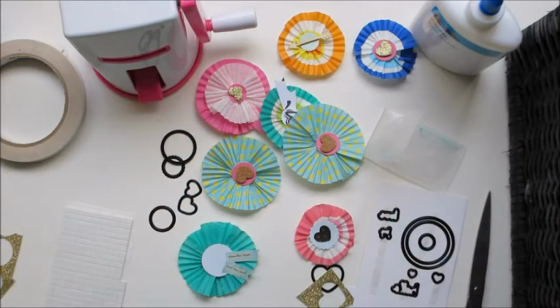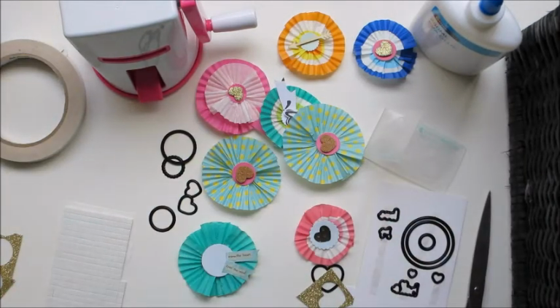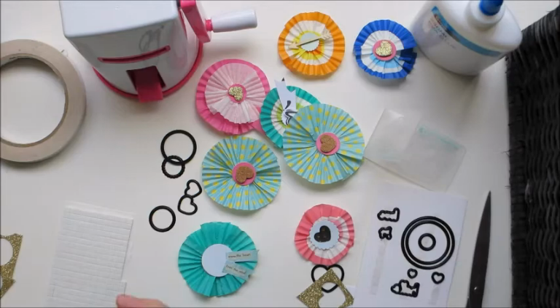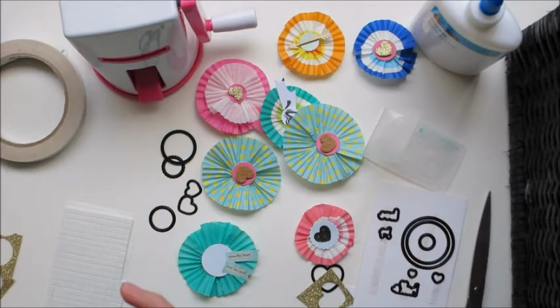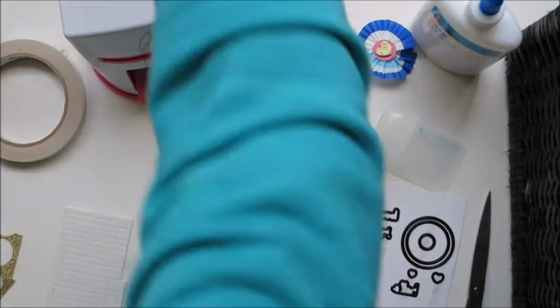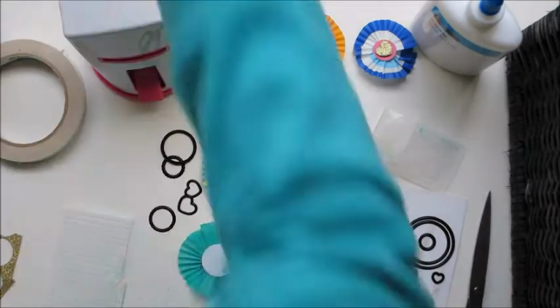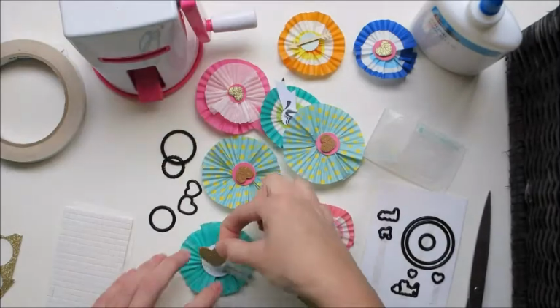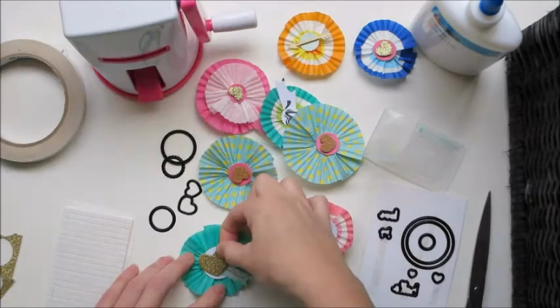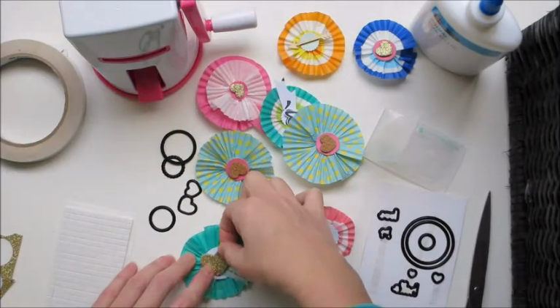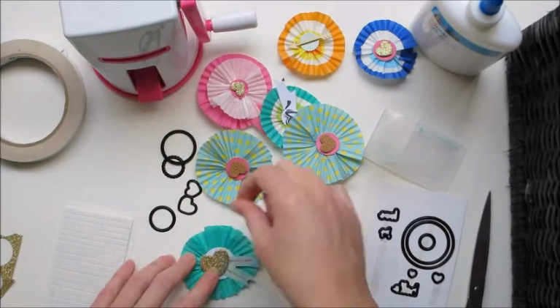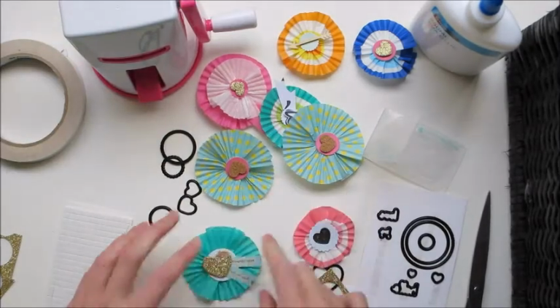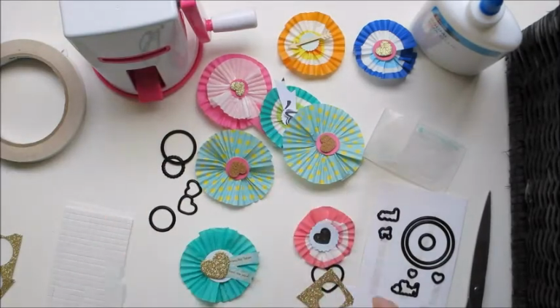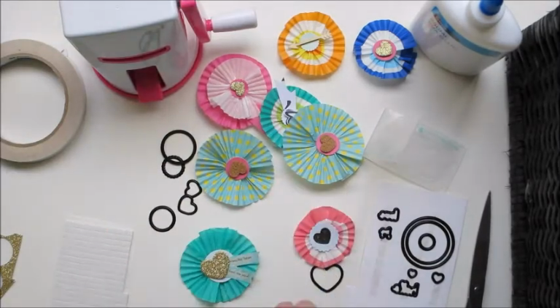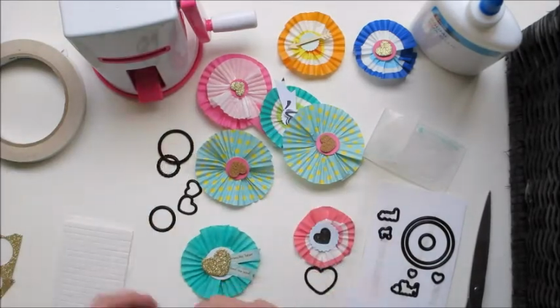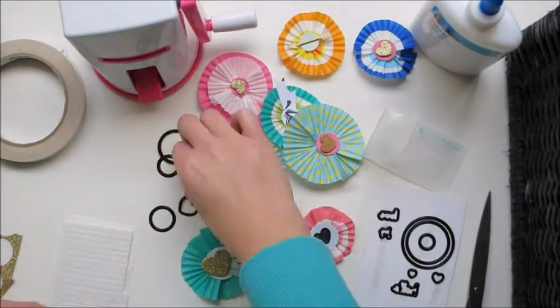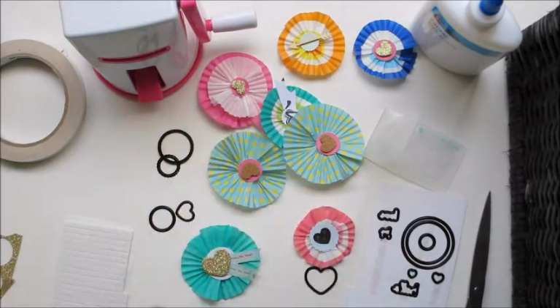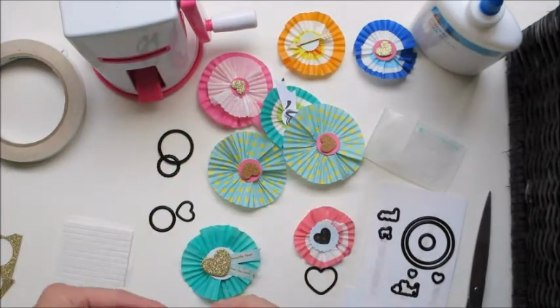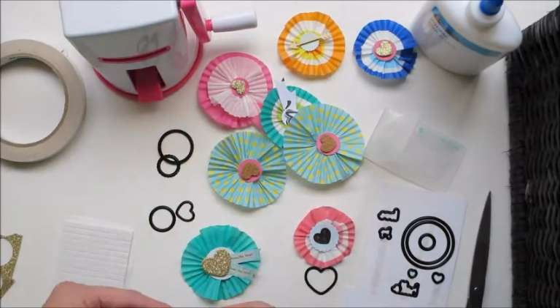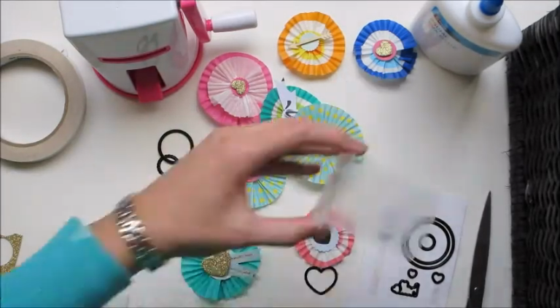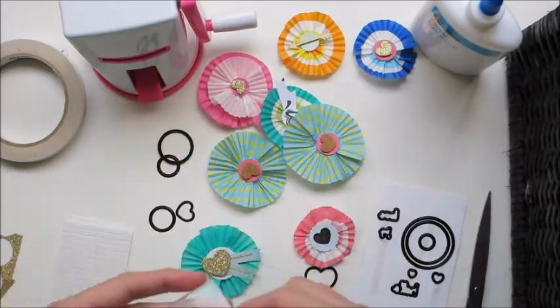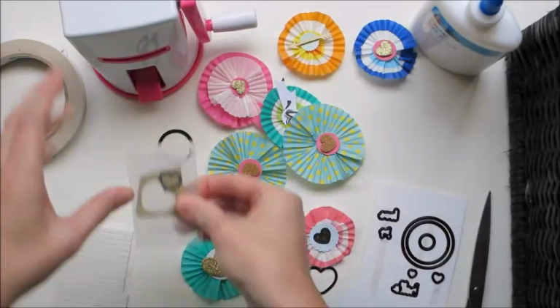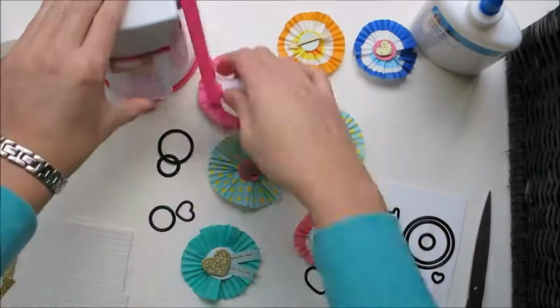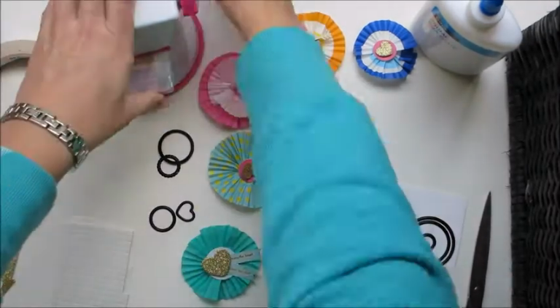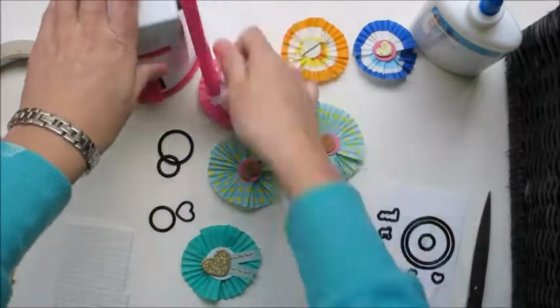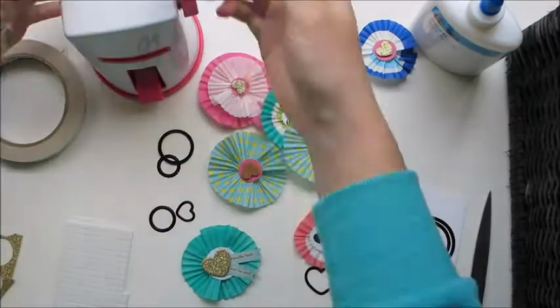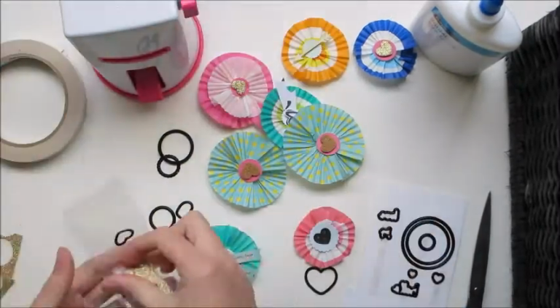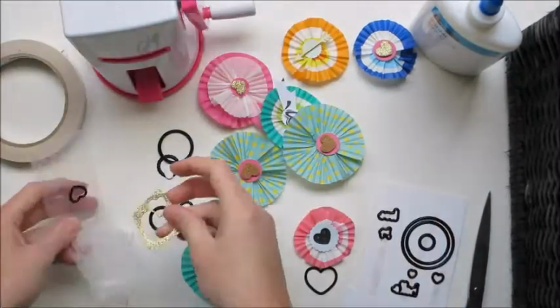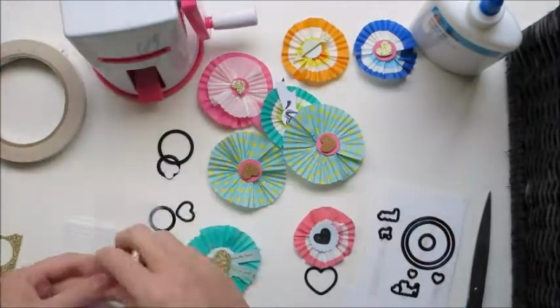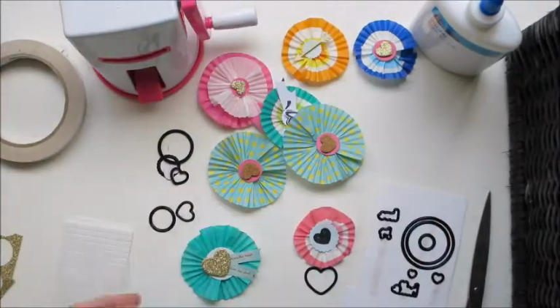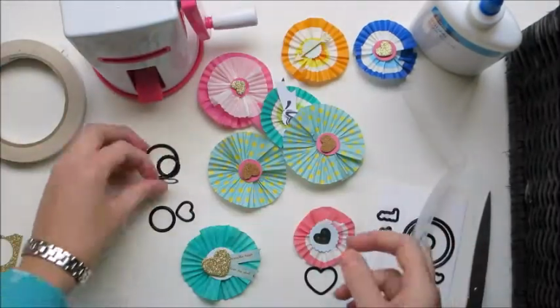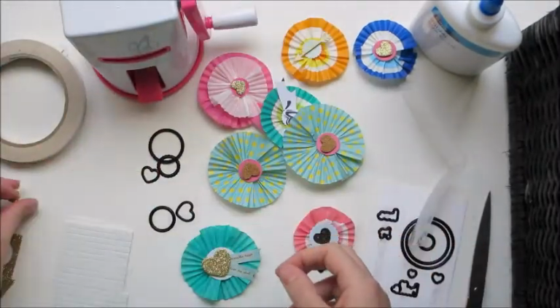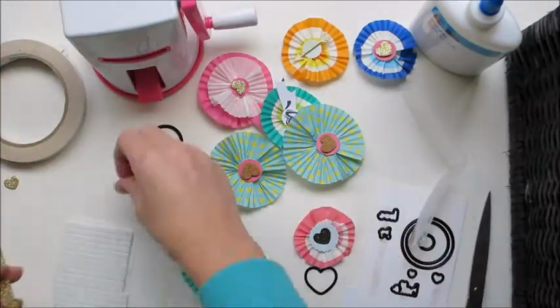Just putting on some foam dots there and away we go. There's my first rosette or pinwheel - whatever you like to call them.